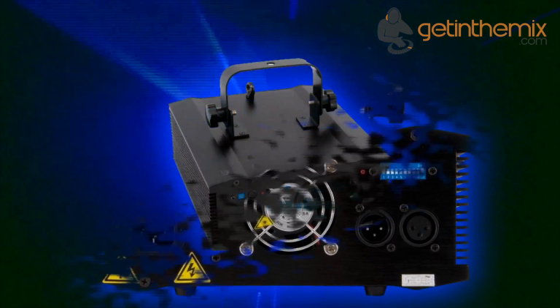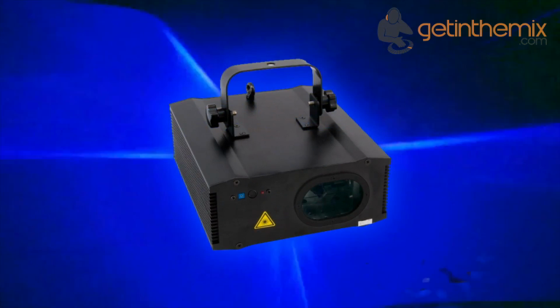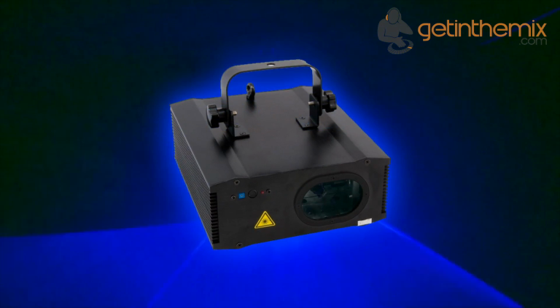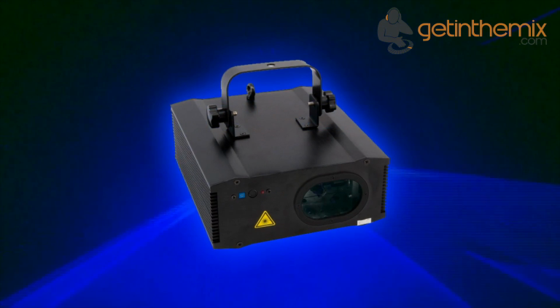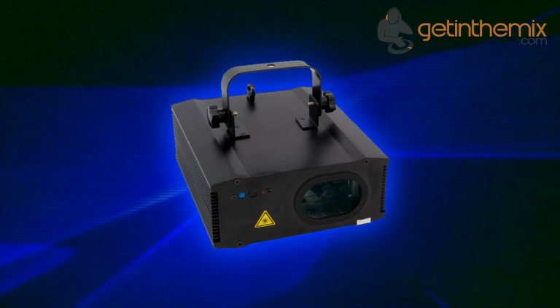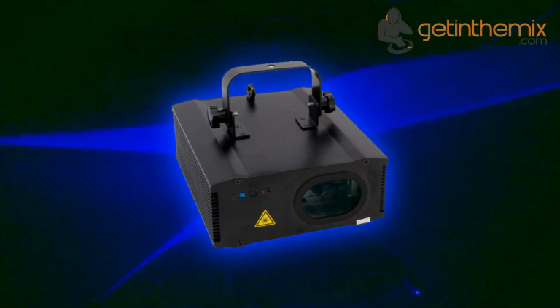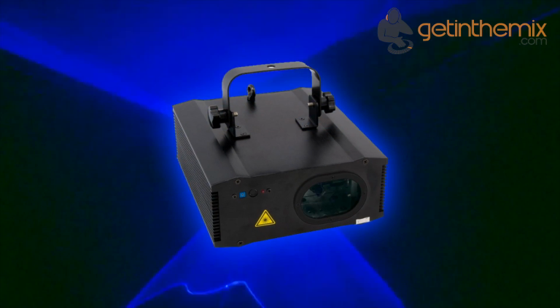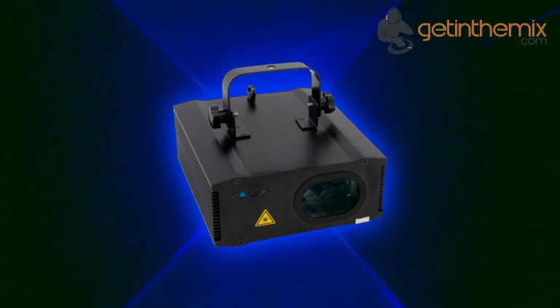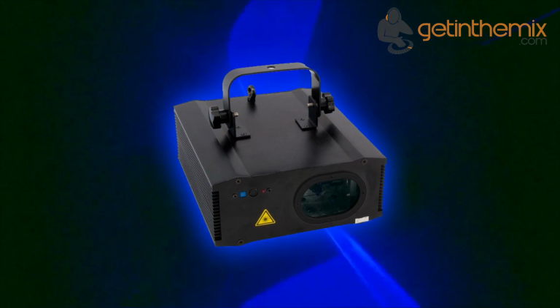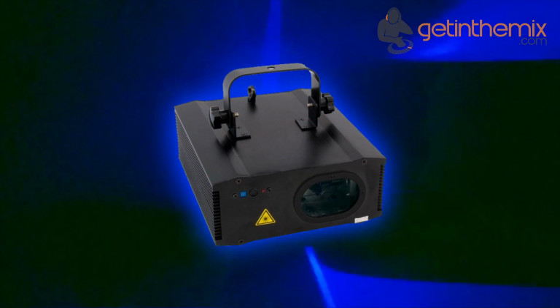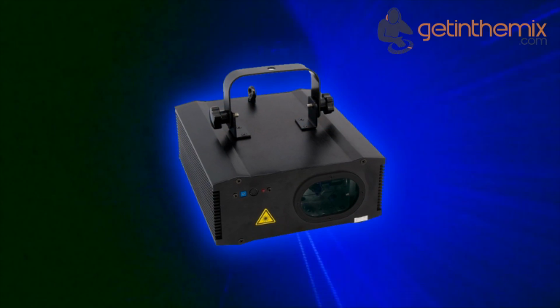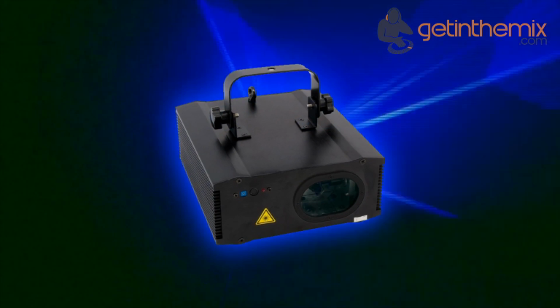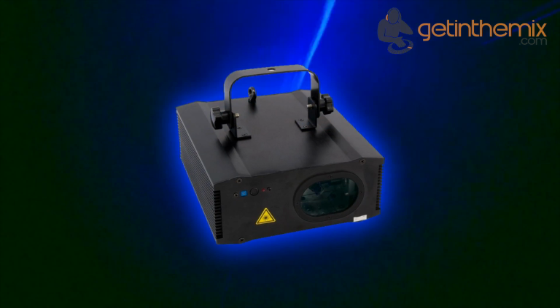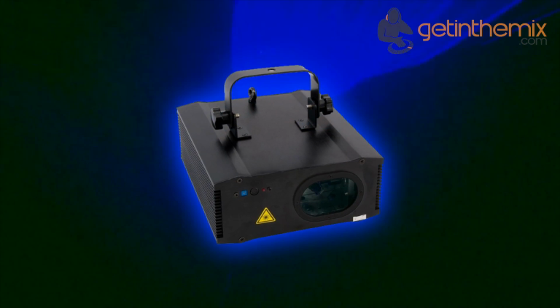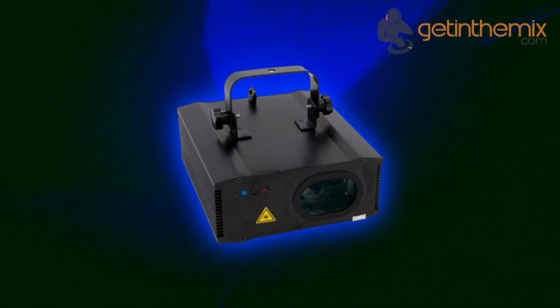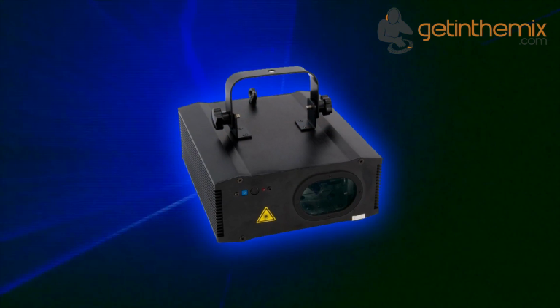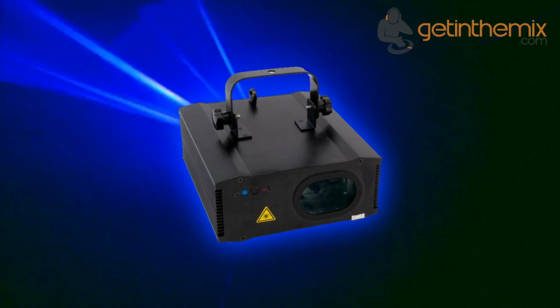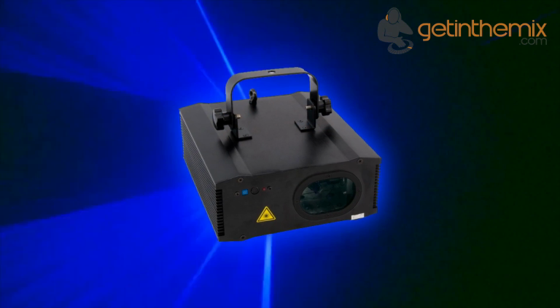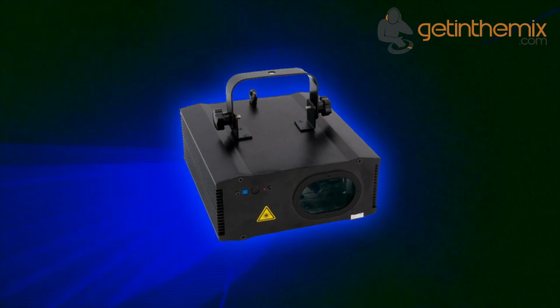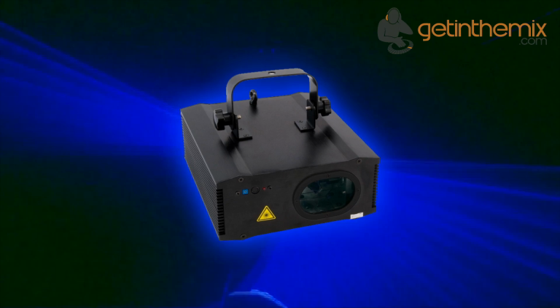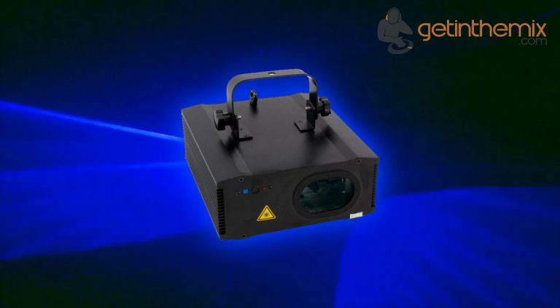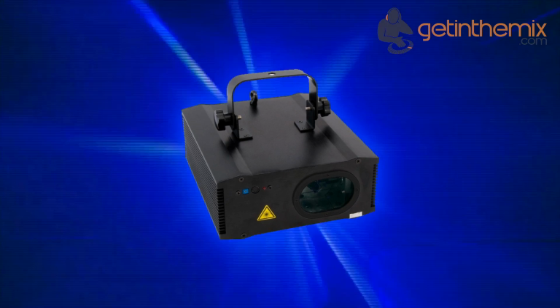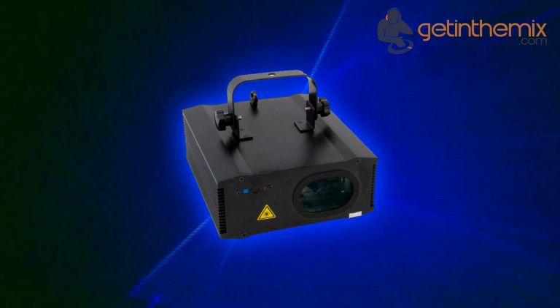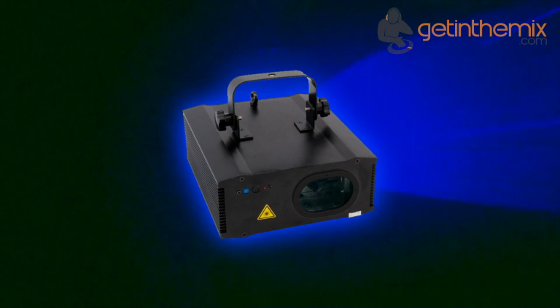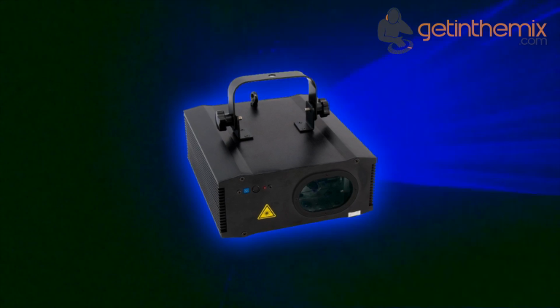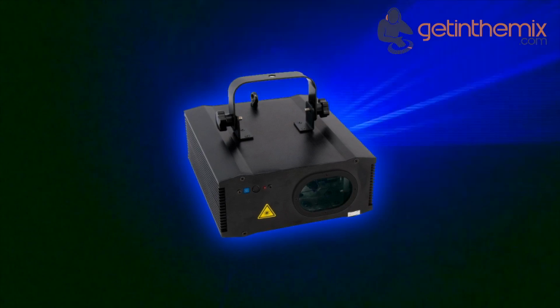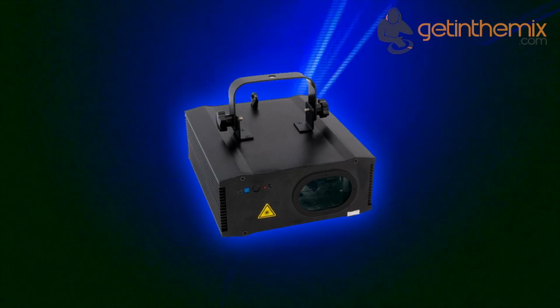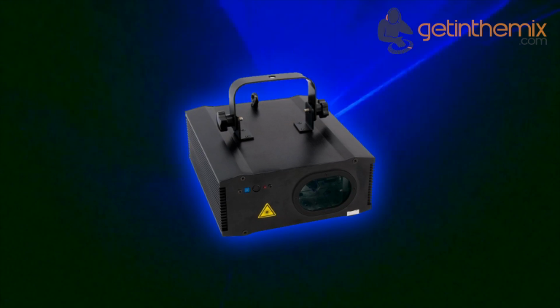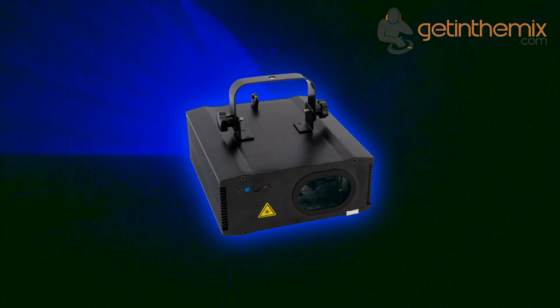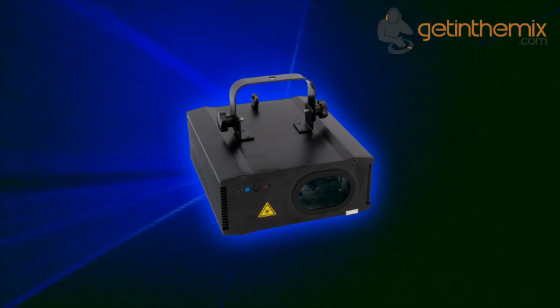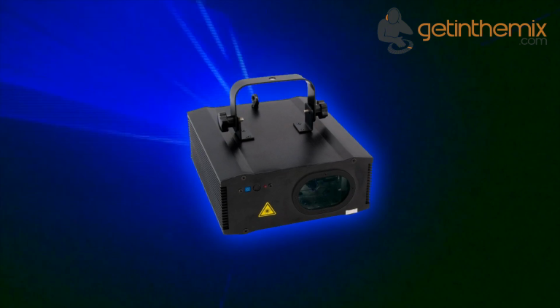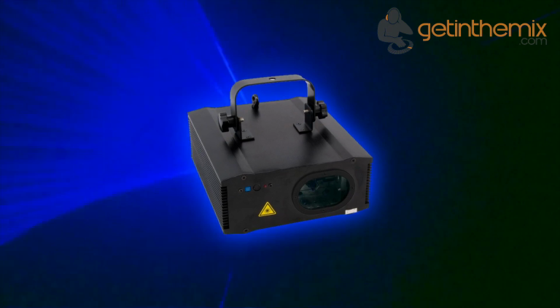There's also an on/off switch at the rear side of this compact device. The LaserWeld ES600B is a powerful solution for anyone who needs a blue laser.